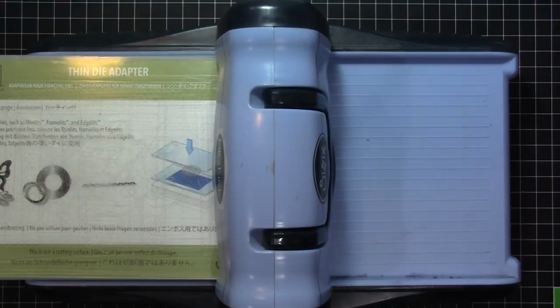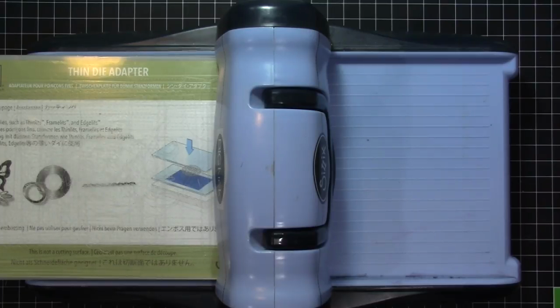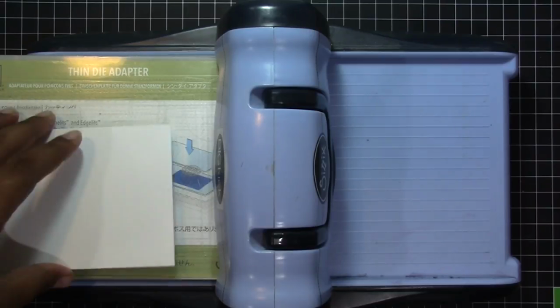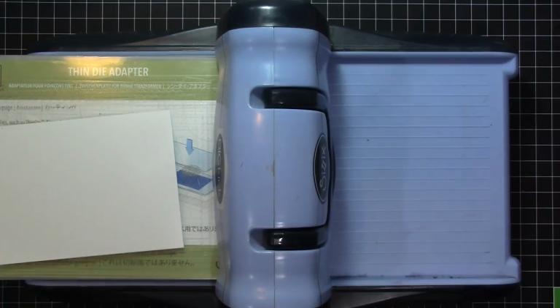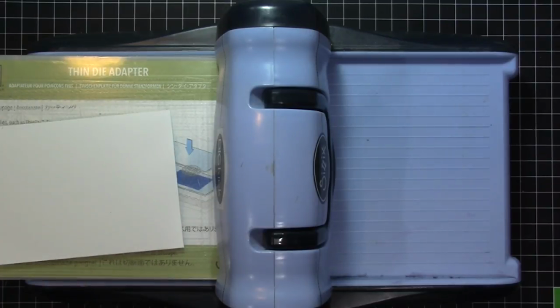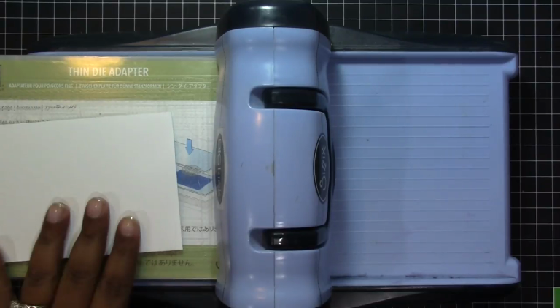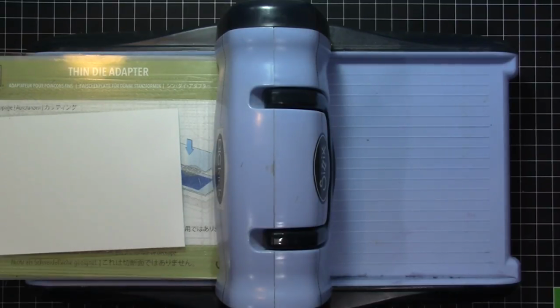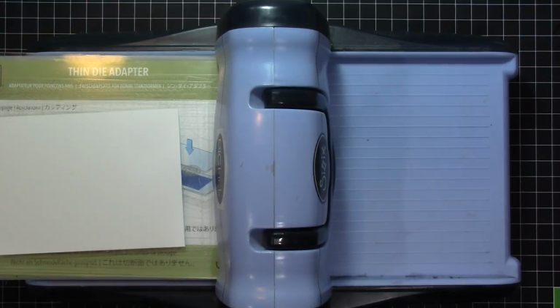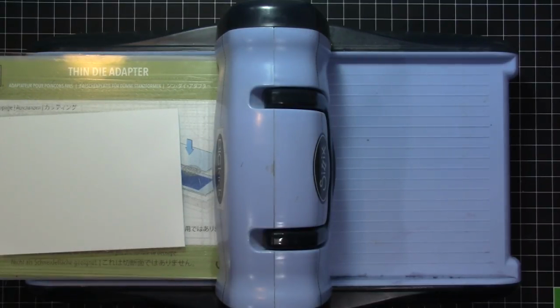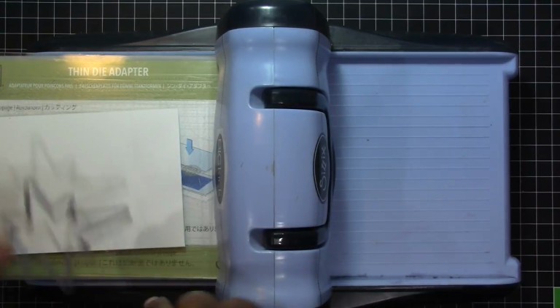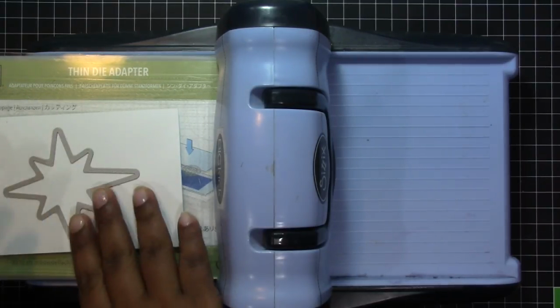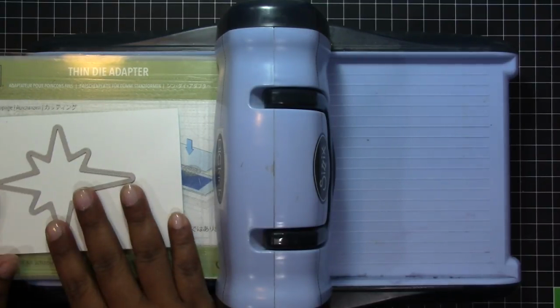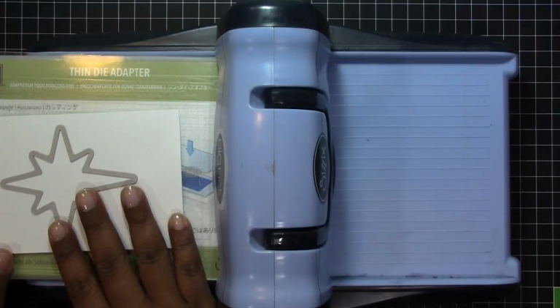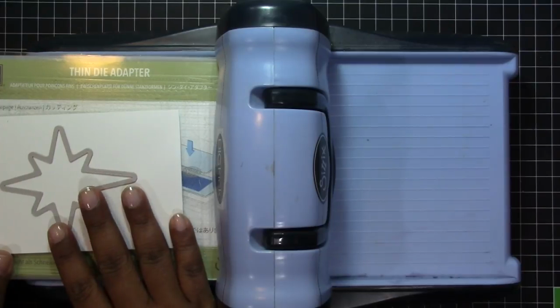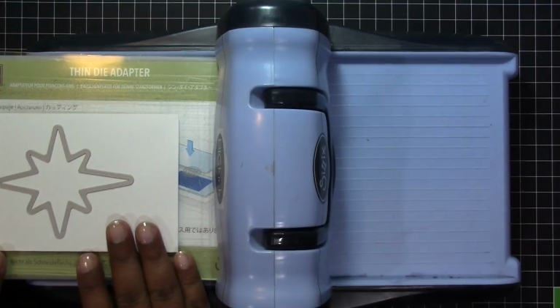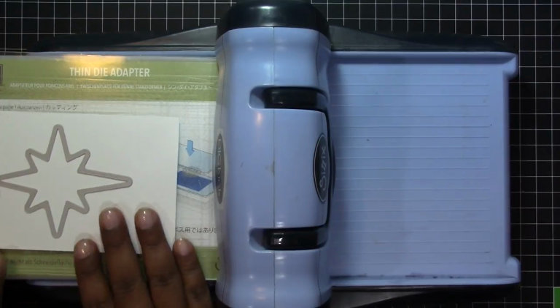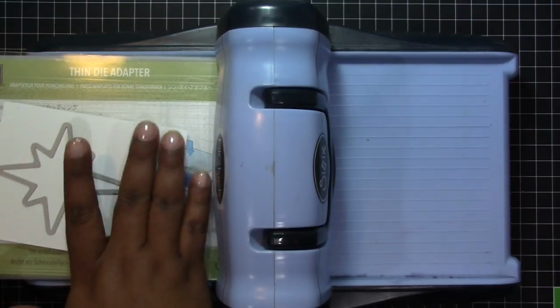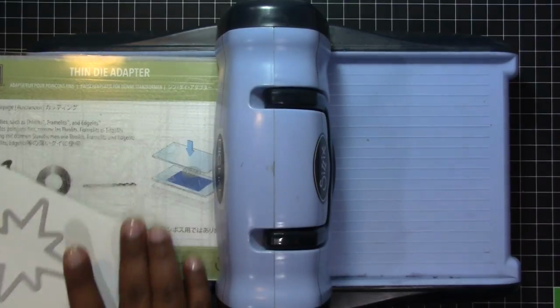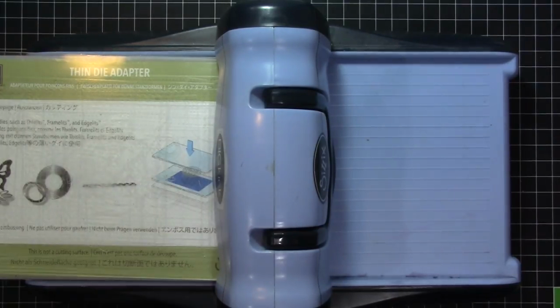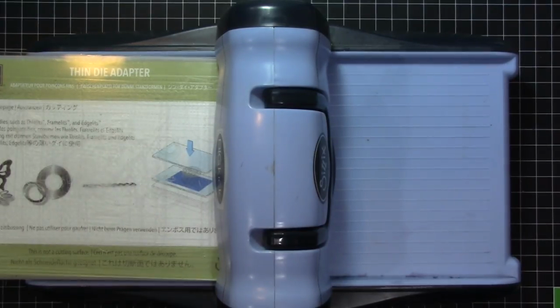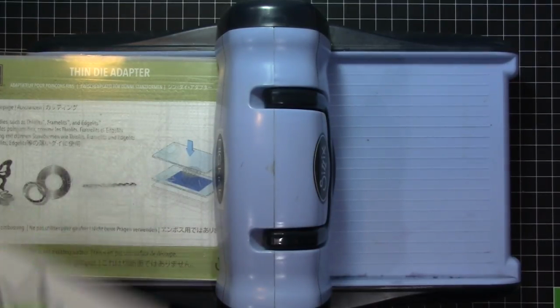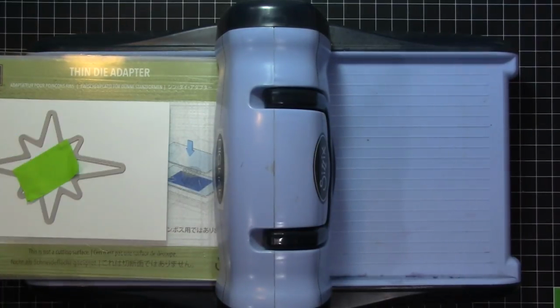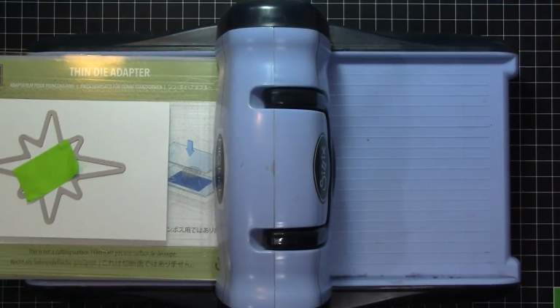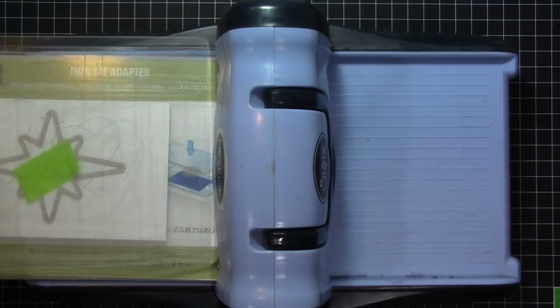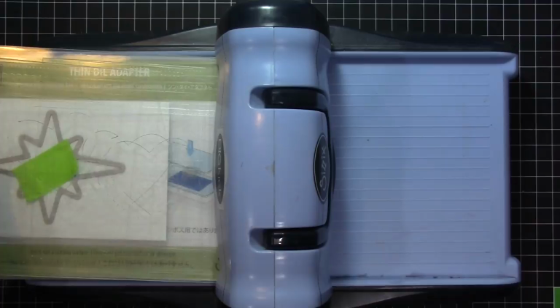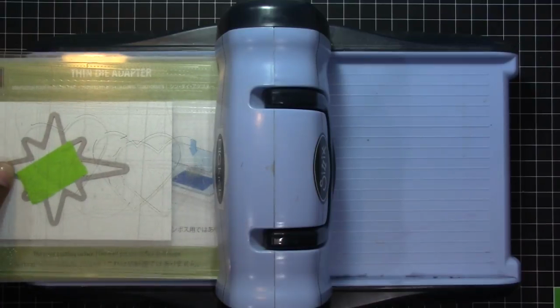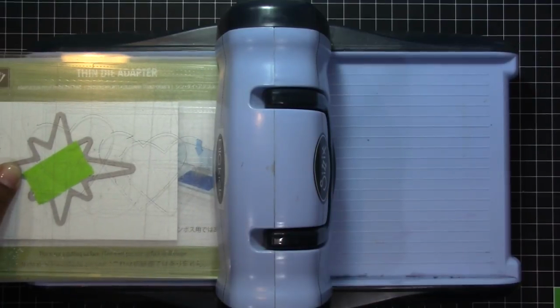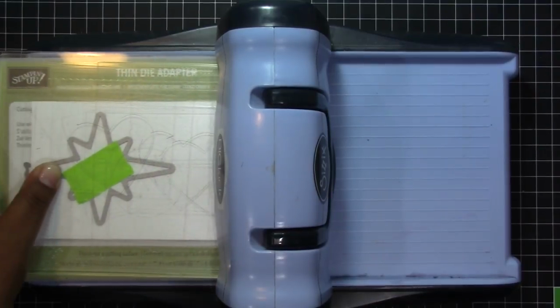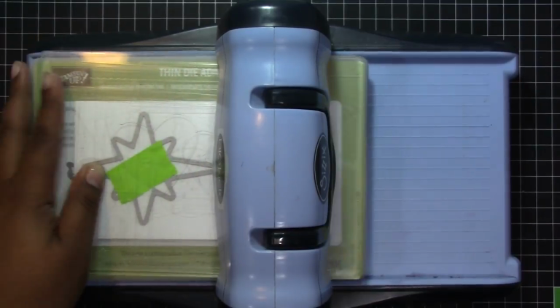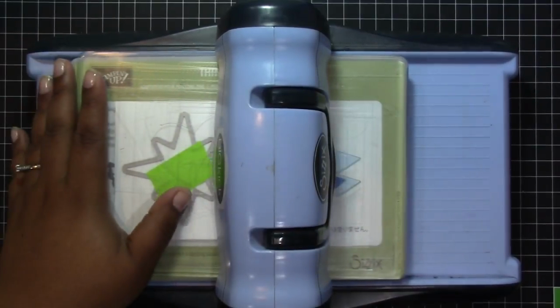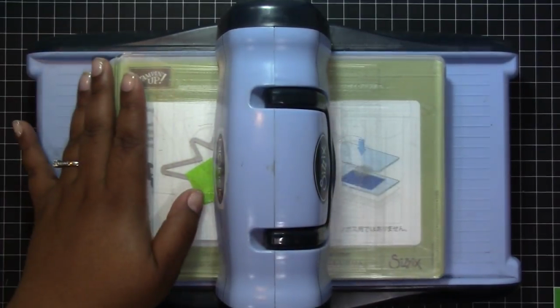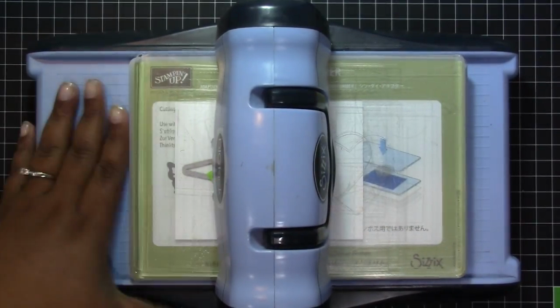I'm also going to be using the larger starburst or star die to cut into the panel that's going to be the backer piece for my card. I made sure that I got it fairly centered before I ran it through the machine.